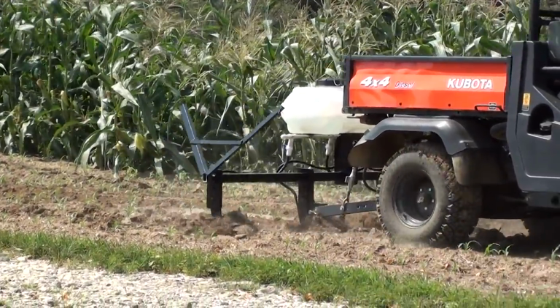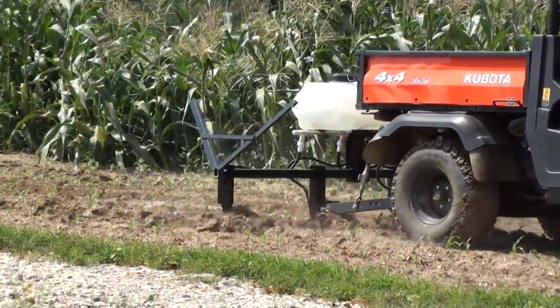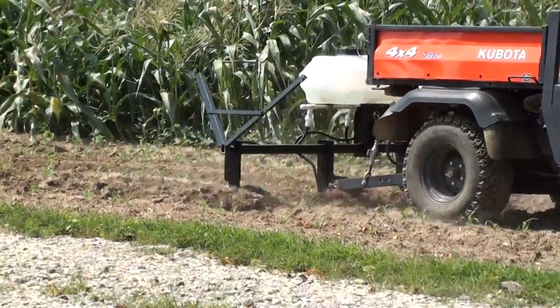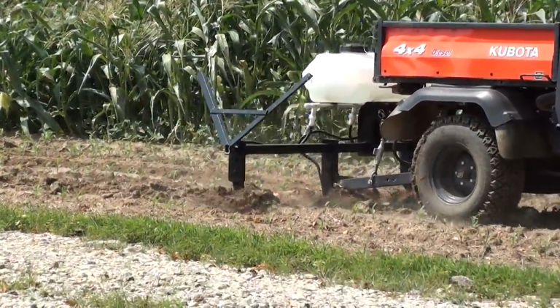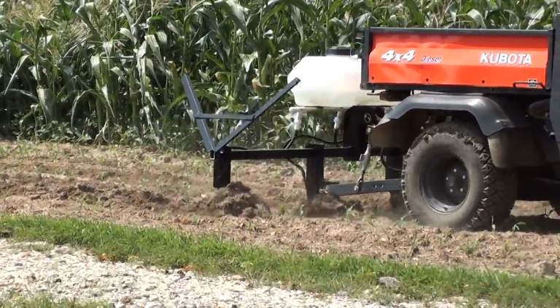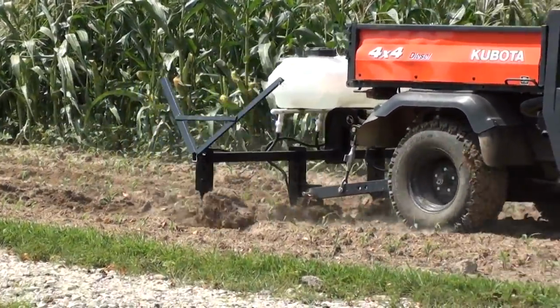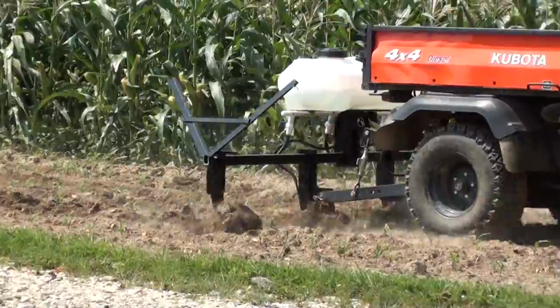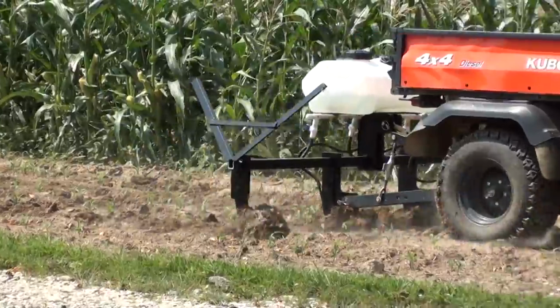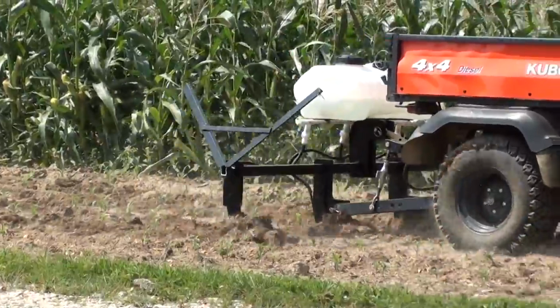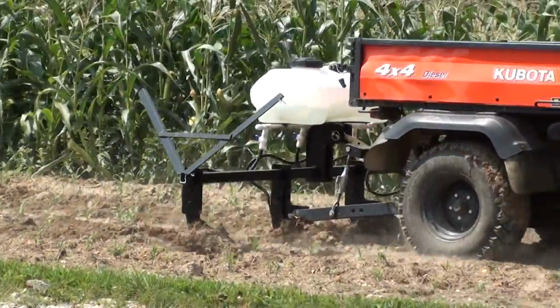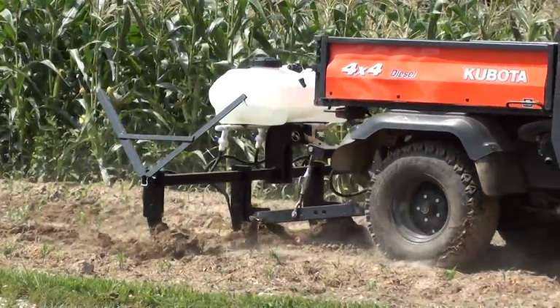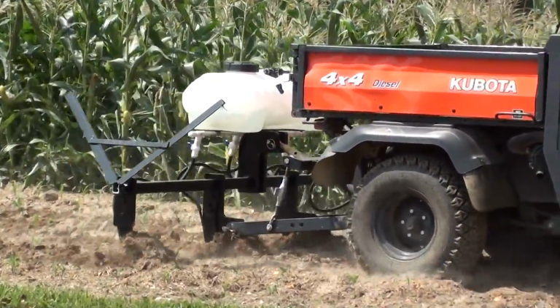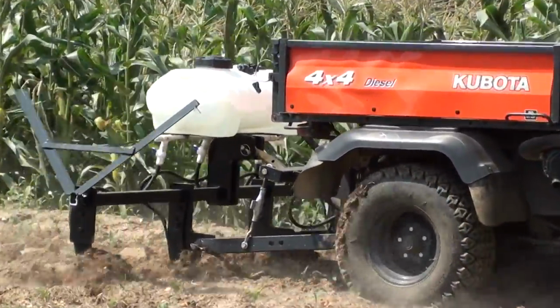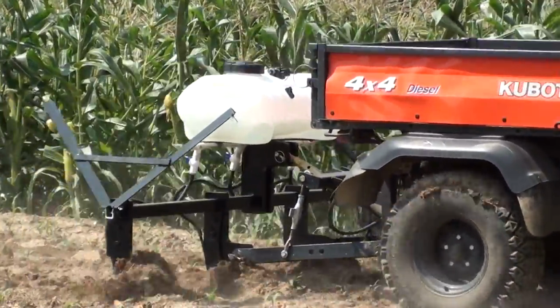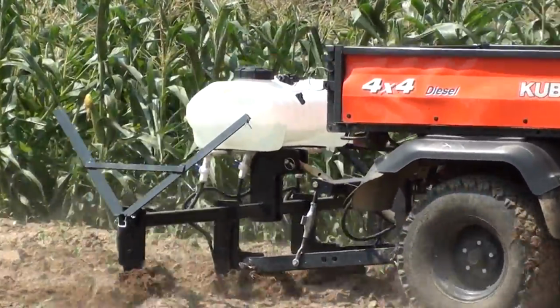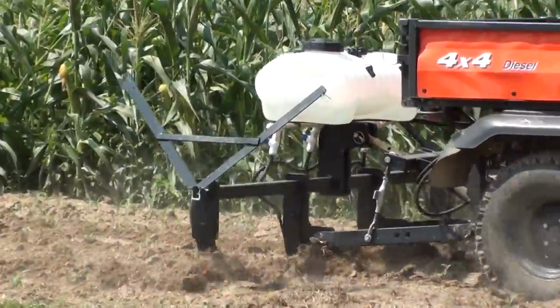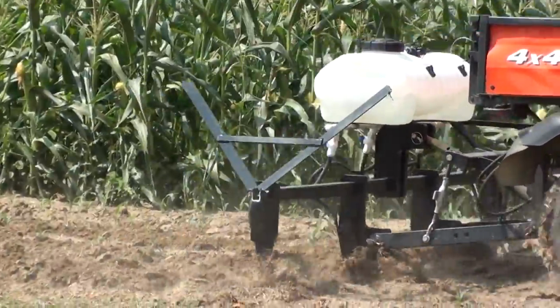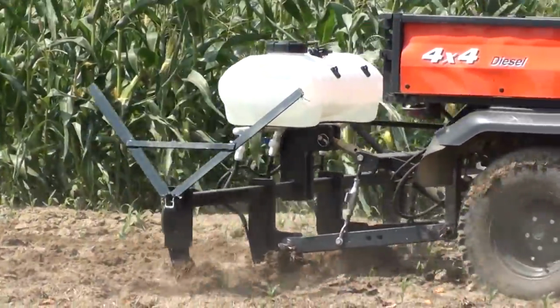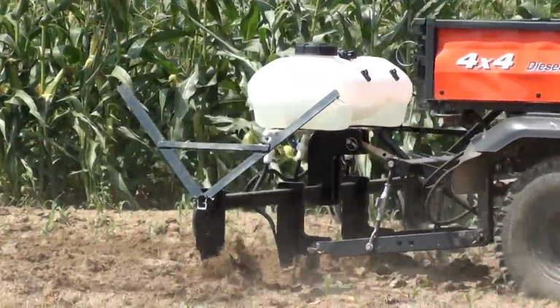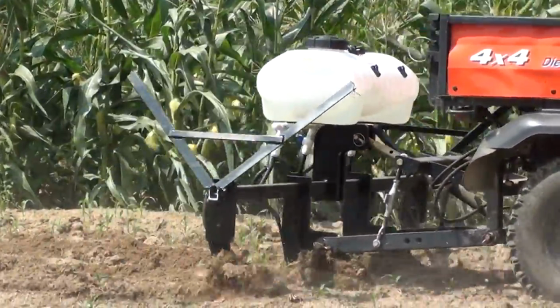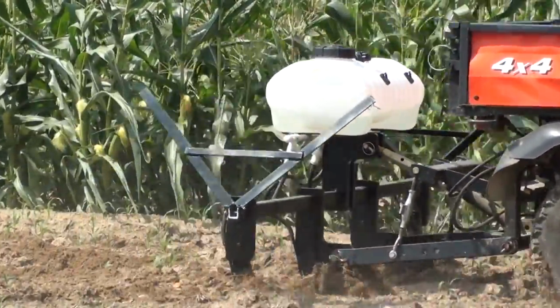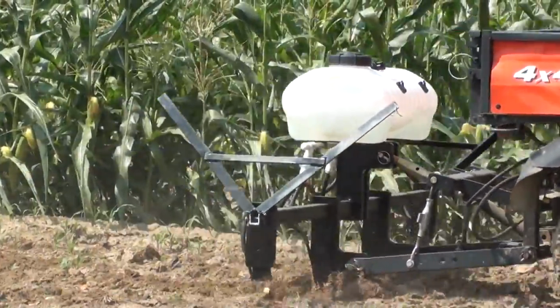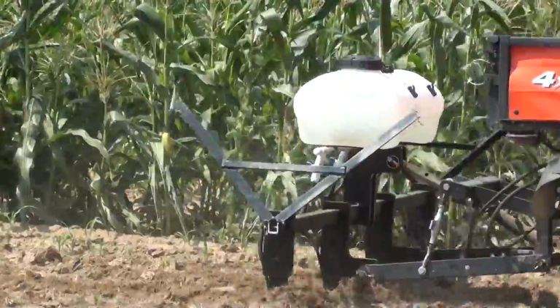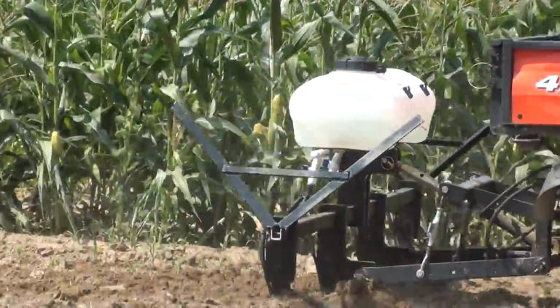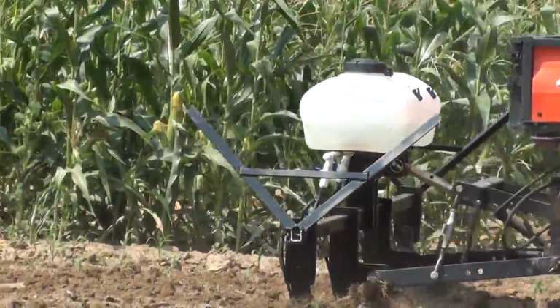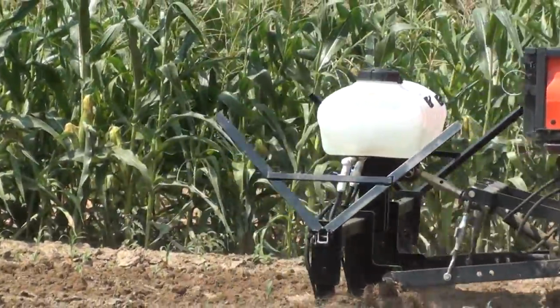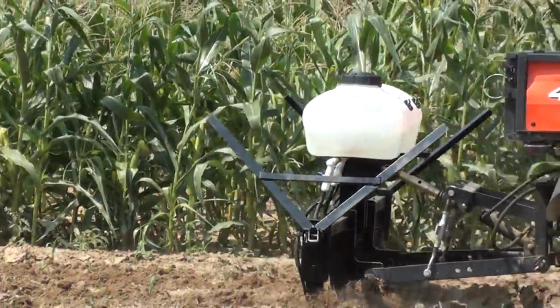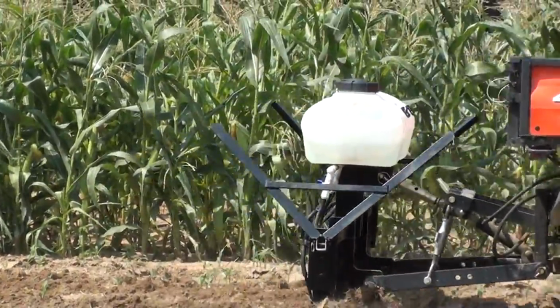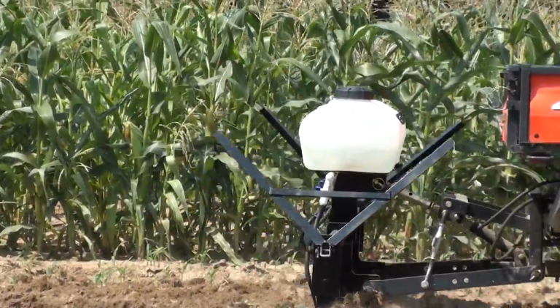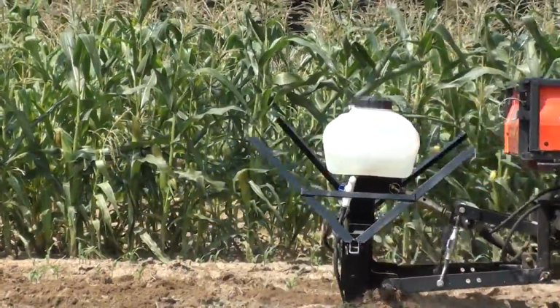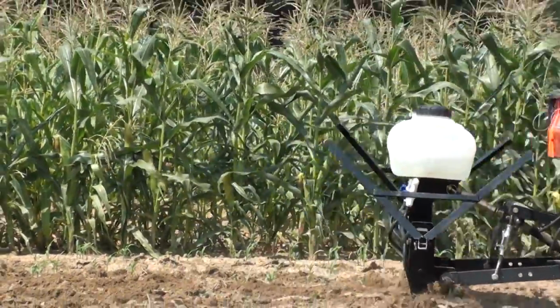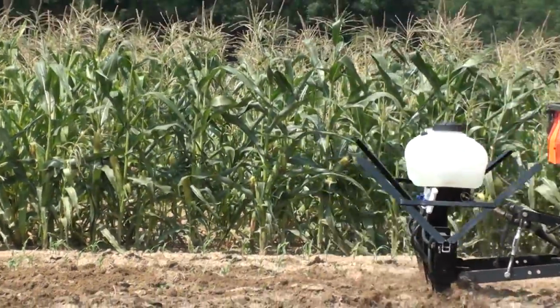With this implement we begin our AgWorks Implements product line, geared toward the ATV, UTV, and small tractor owner. These products are designed to cater to the needs of the hobby farmer and food plotter.